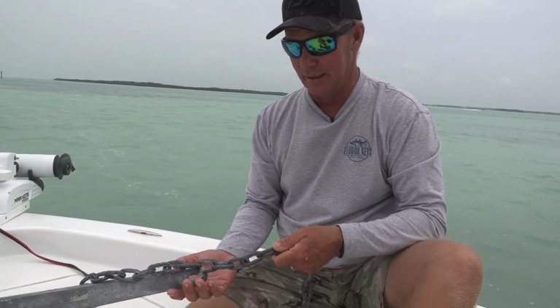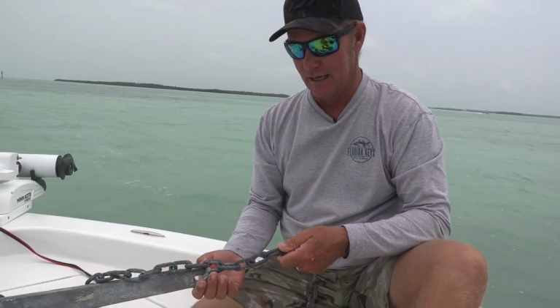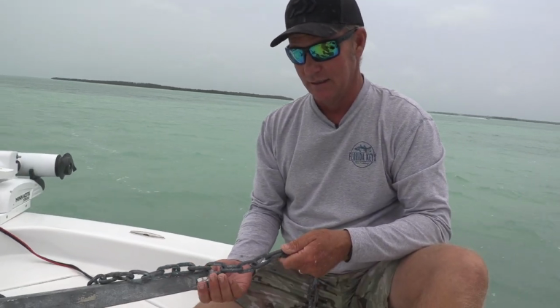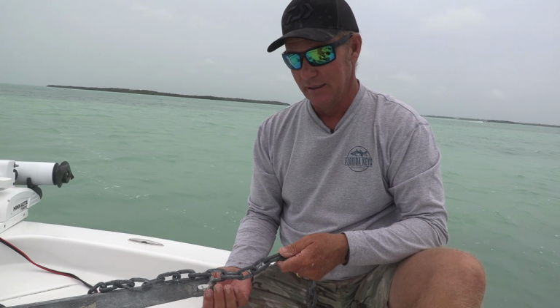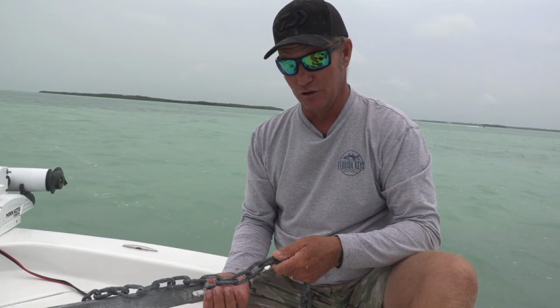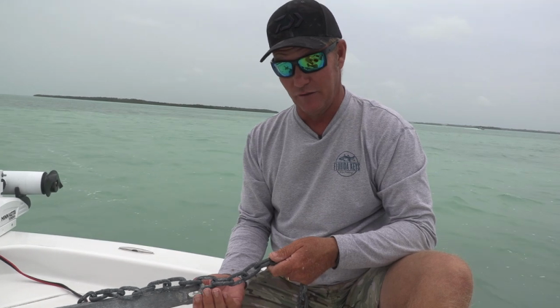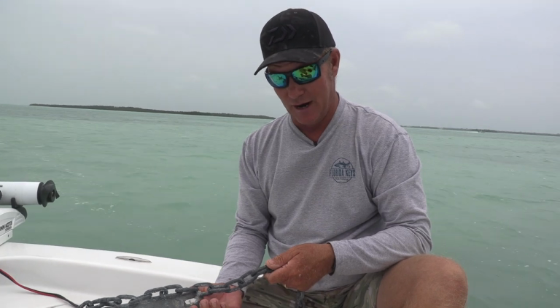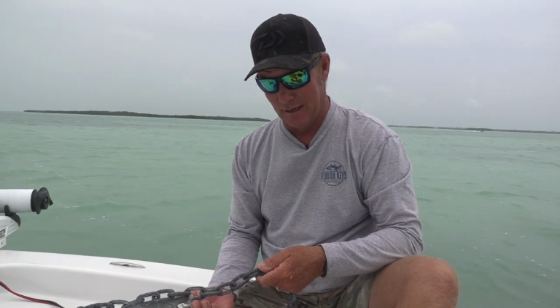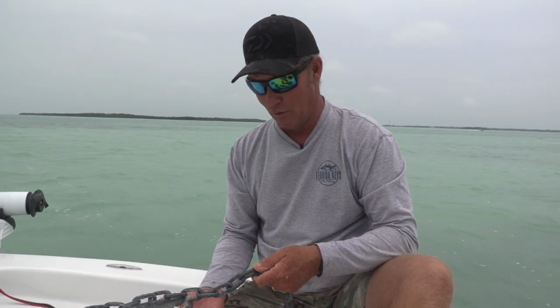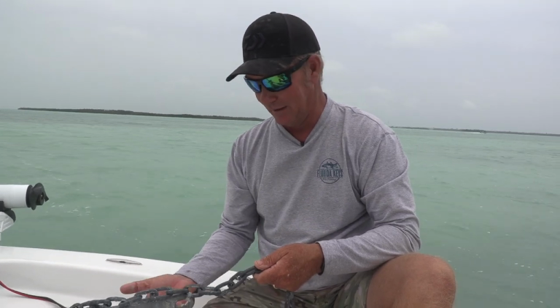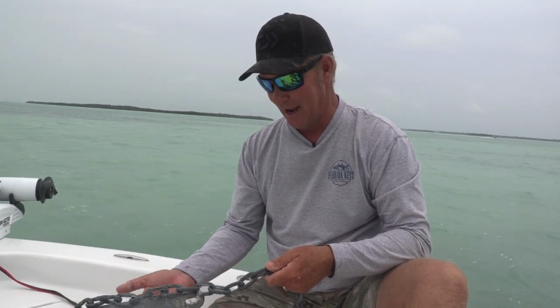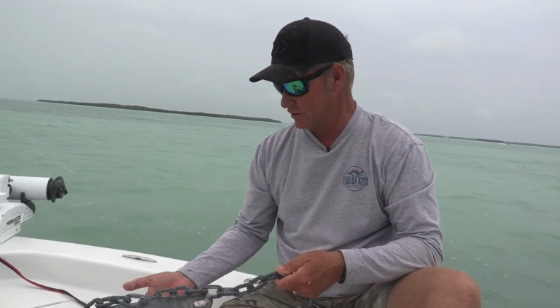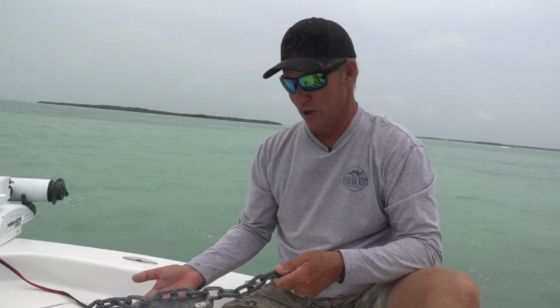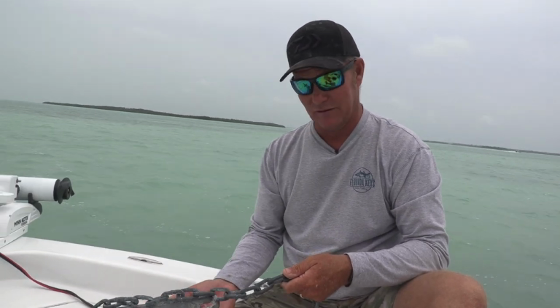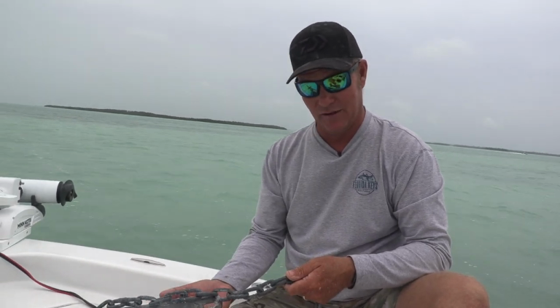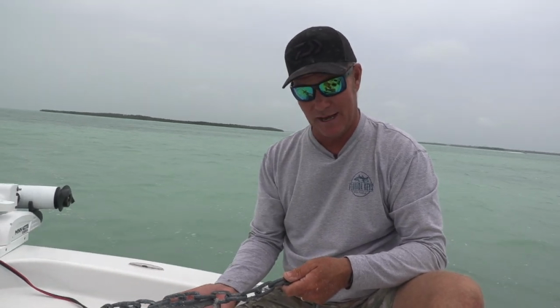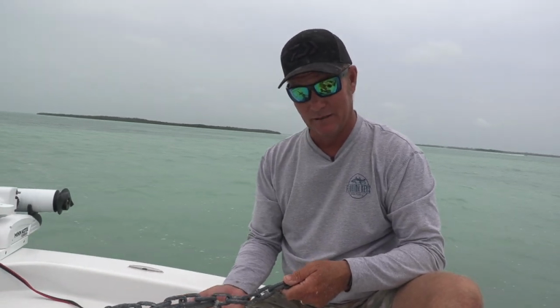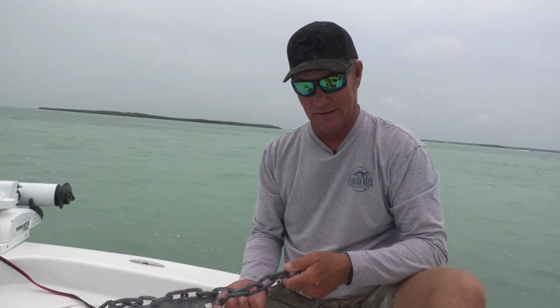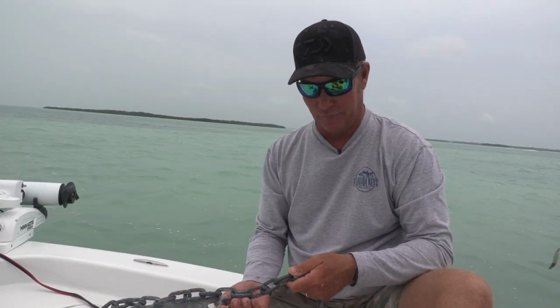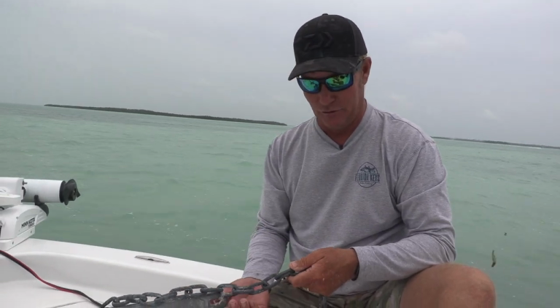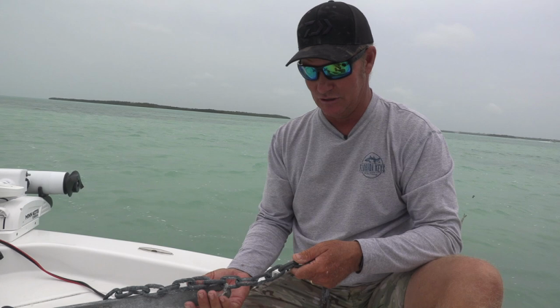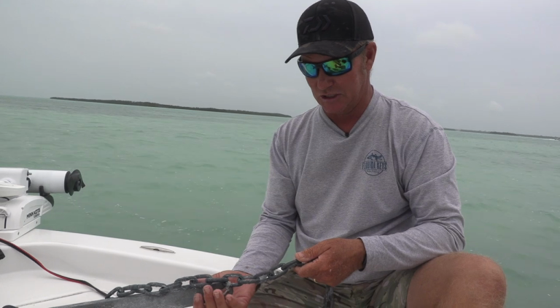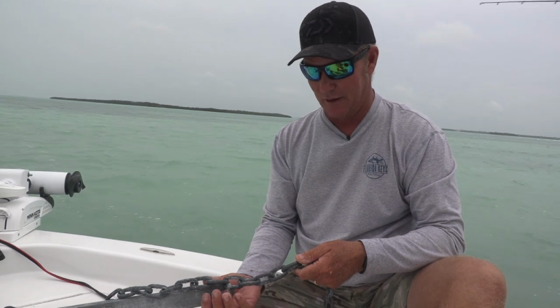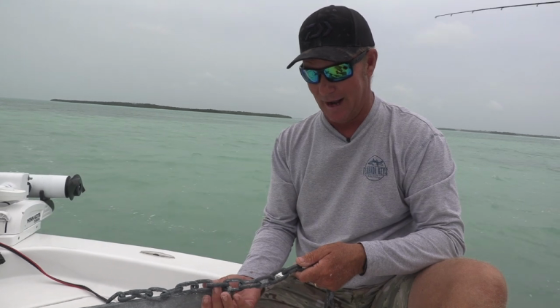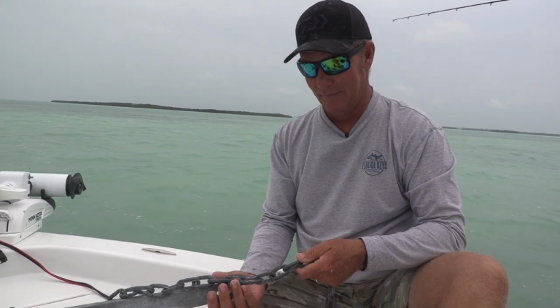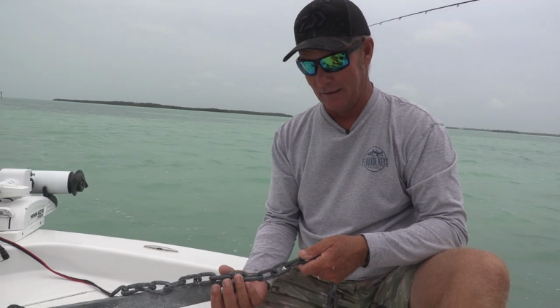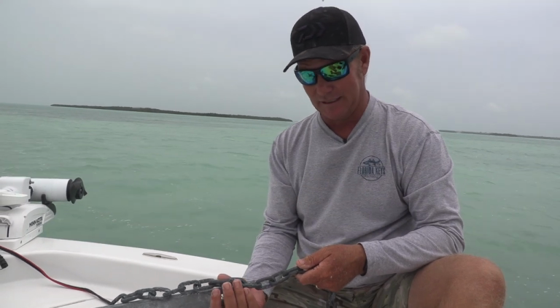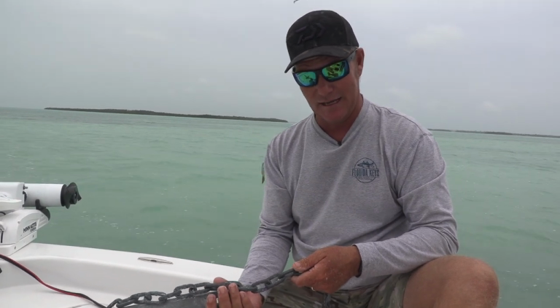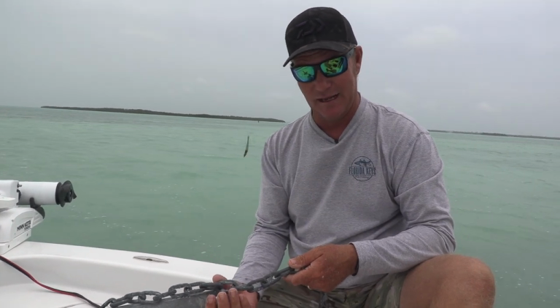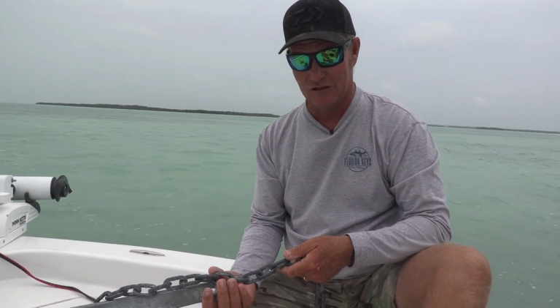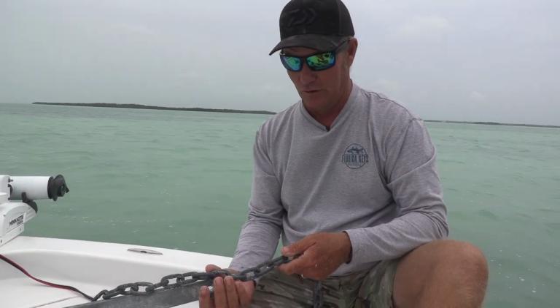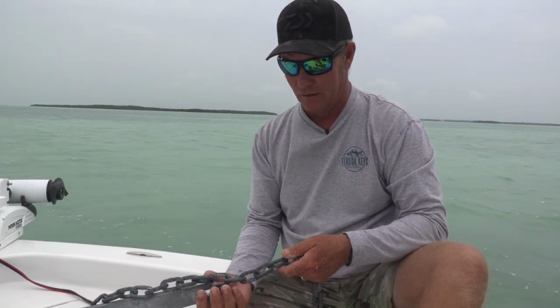And it's good for the environment — you don't want to leave anchors and ropes and things on the bottom. It's good for you because you get your anchor back, and it just keeps that day of fishing really fun.